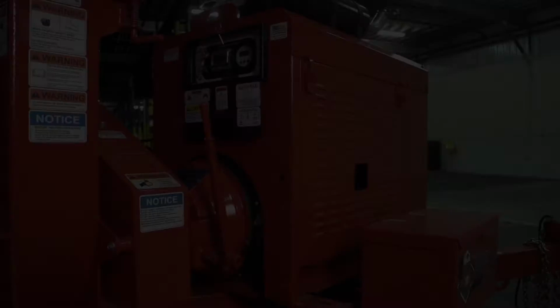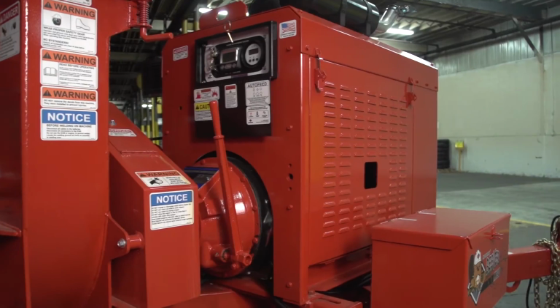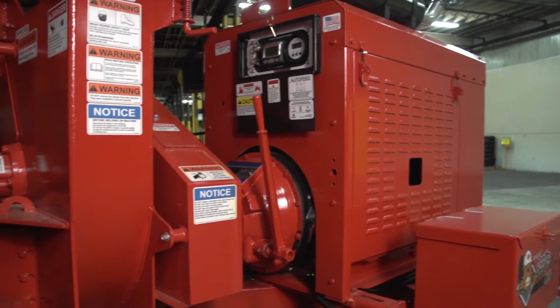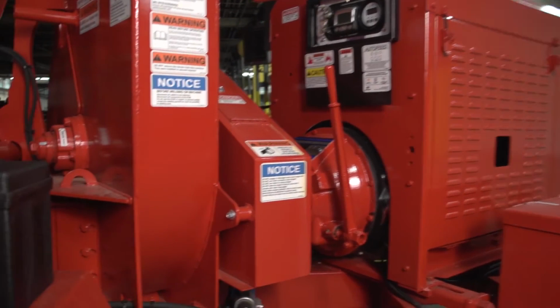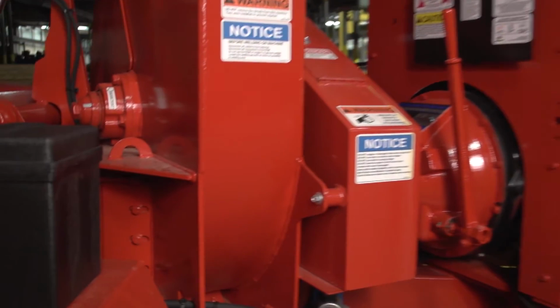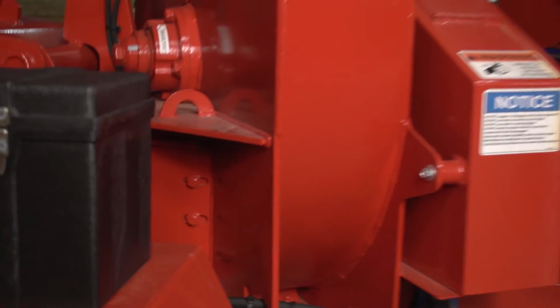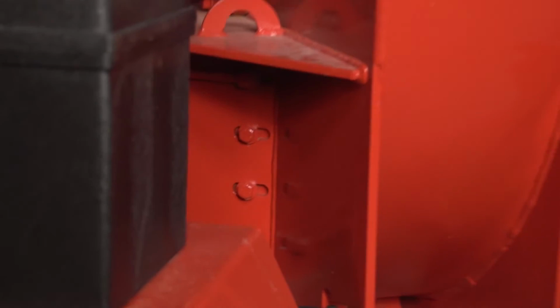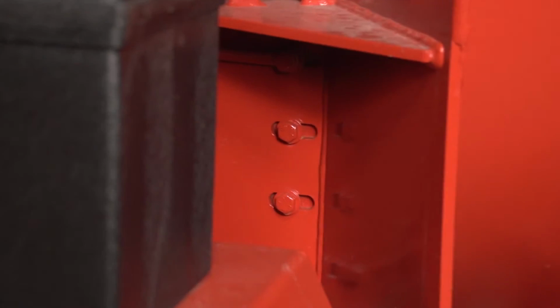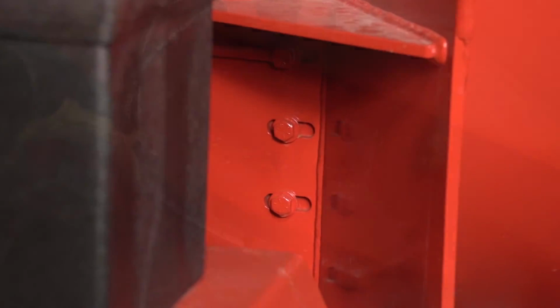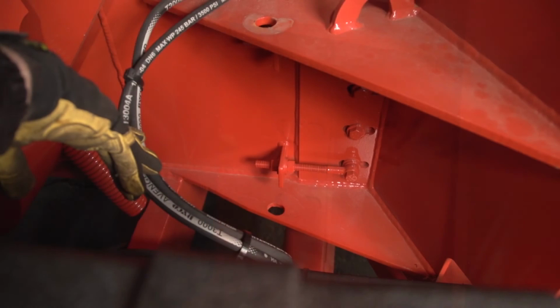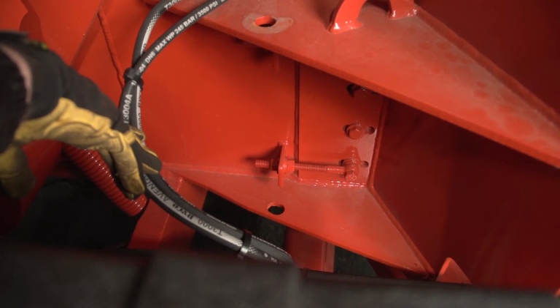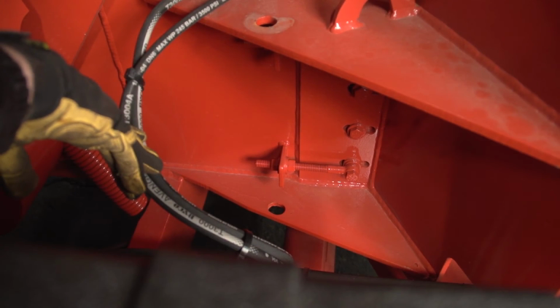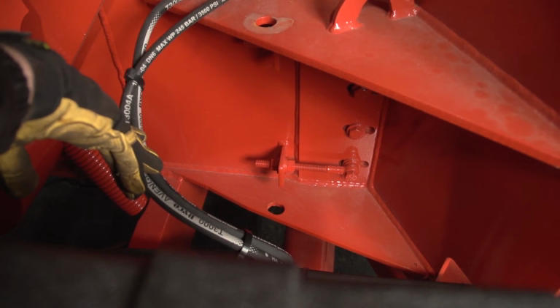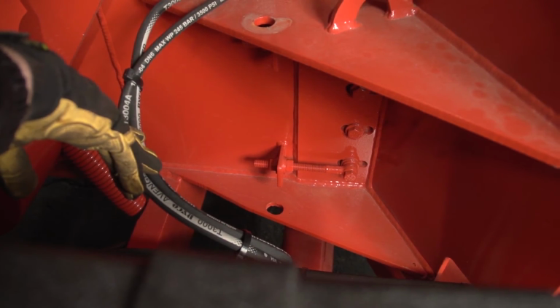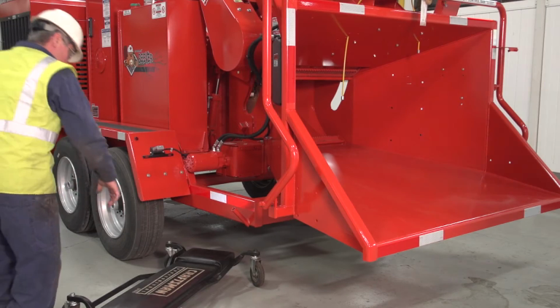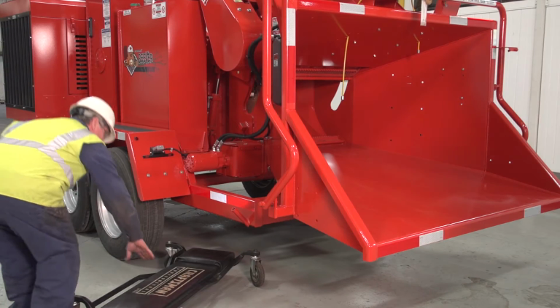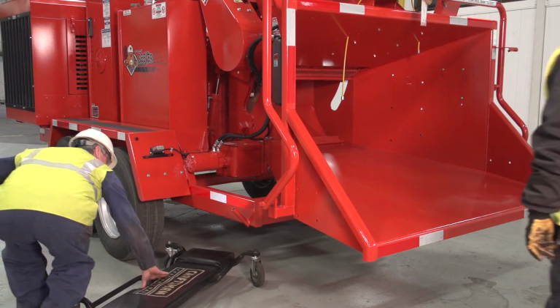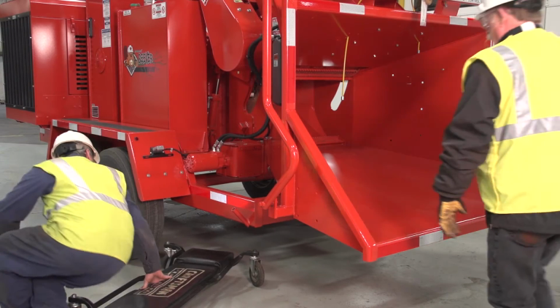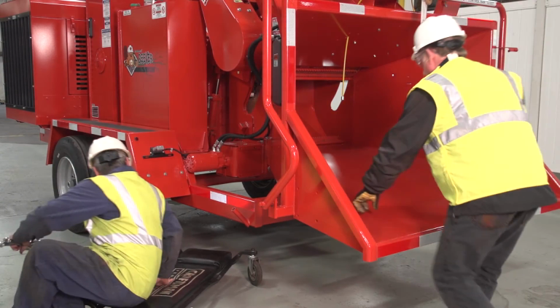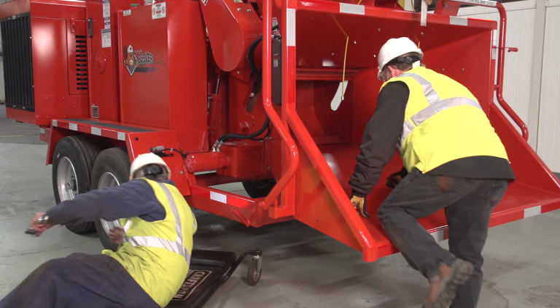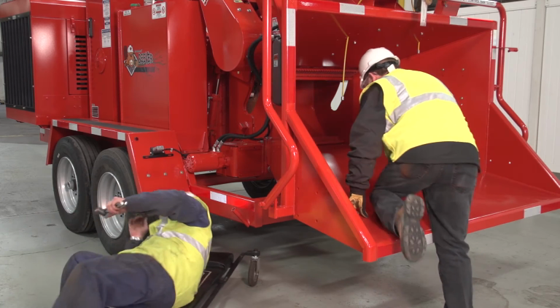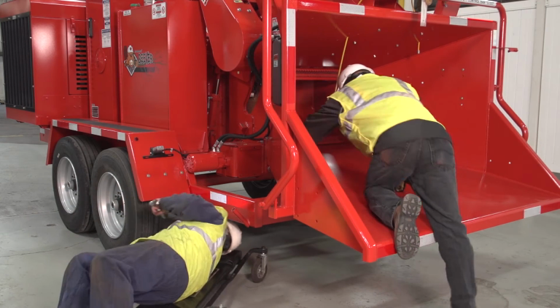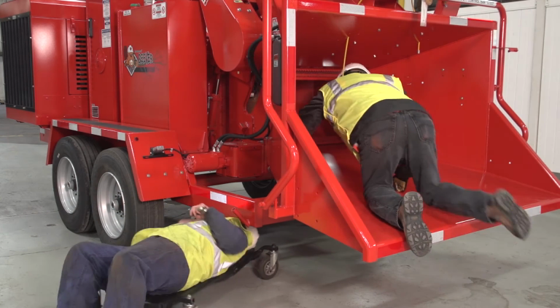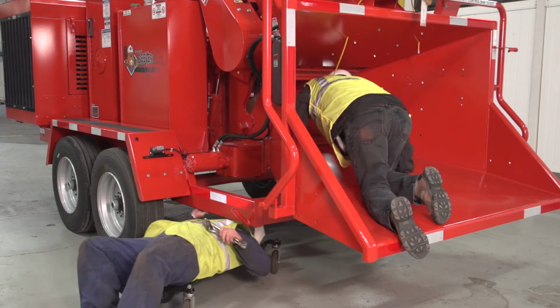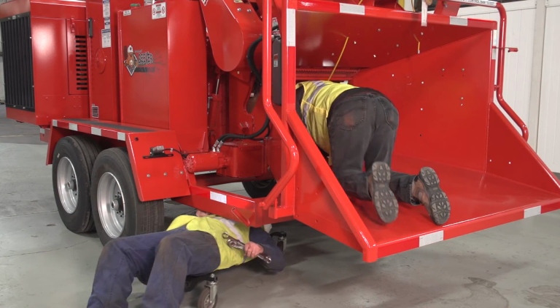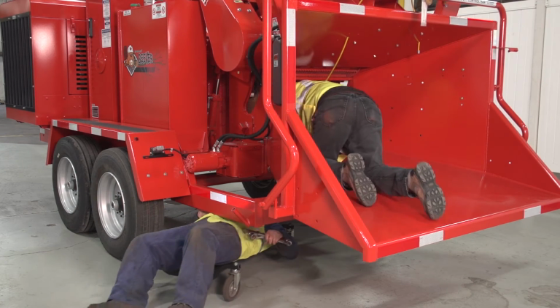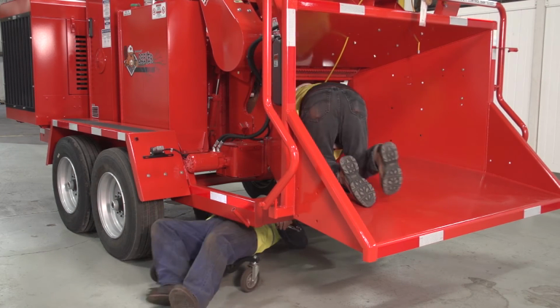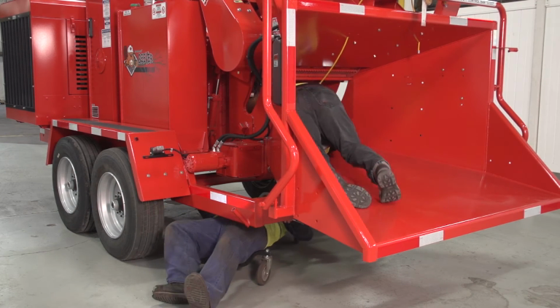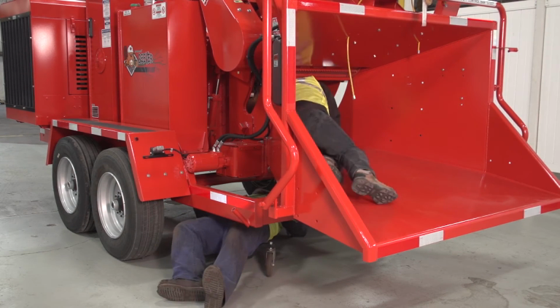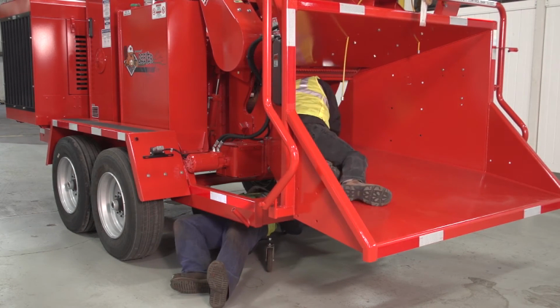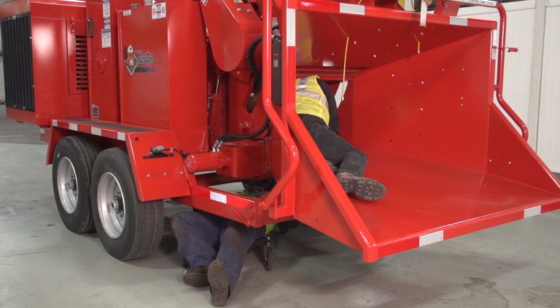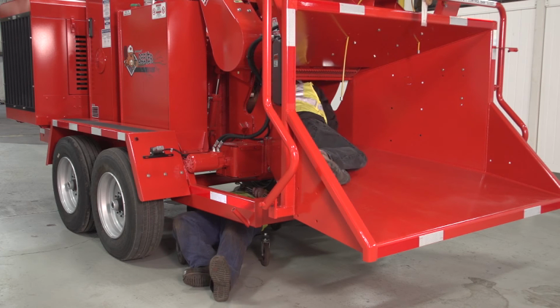If you have a disc-style chipper, the anvil is located curbside, just over the fender. On a drum-style chipper, the anvil is located underneath the chipper, in between the feed wheel and drum area. Please note that drum-style anvil adjustment is best handled by two people.